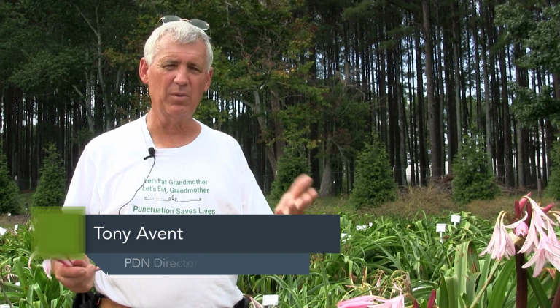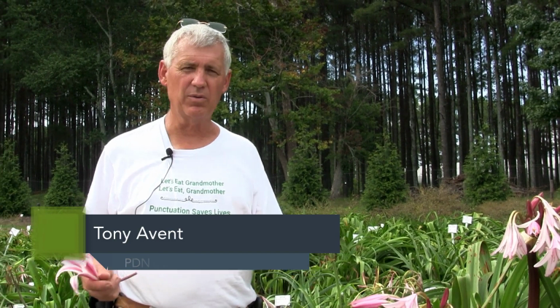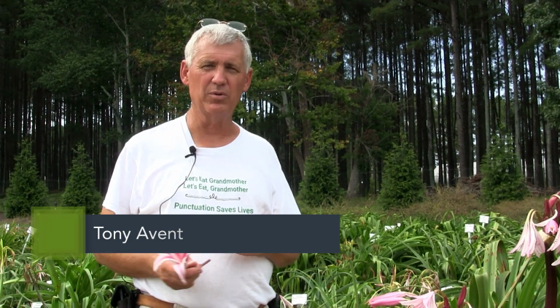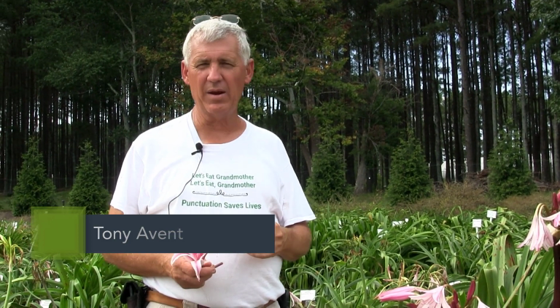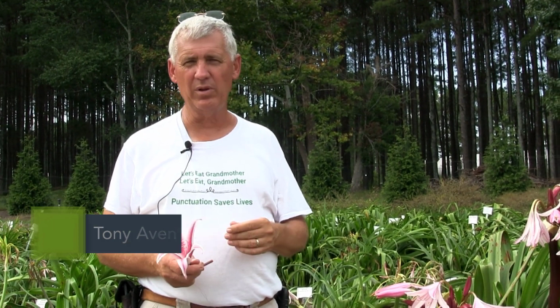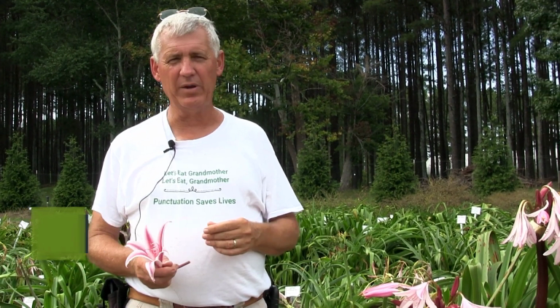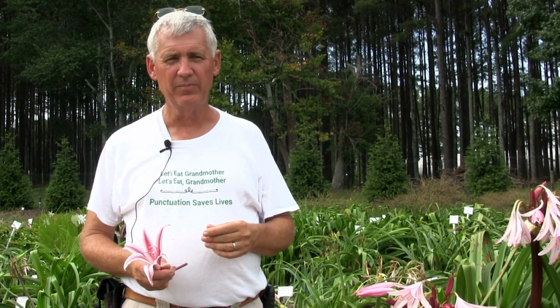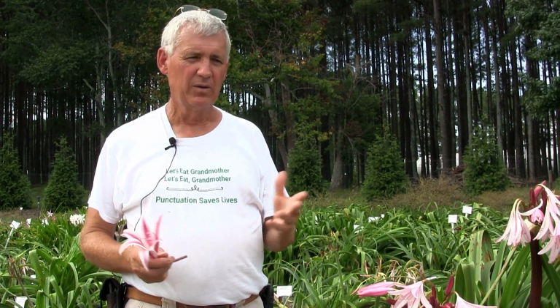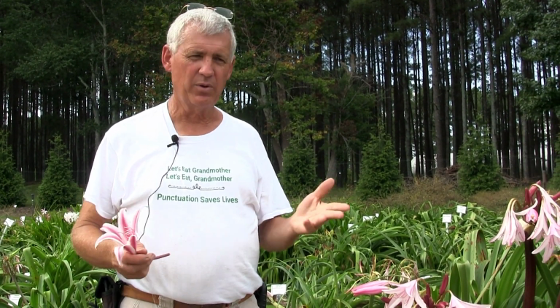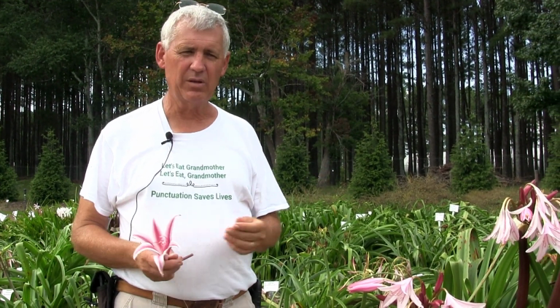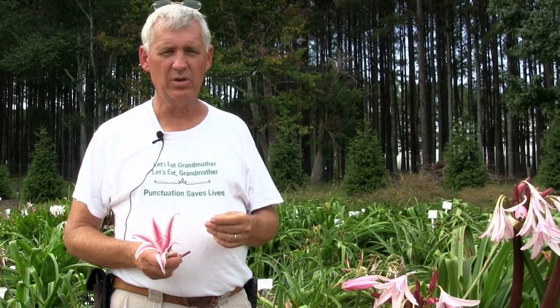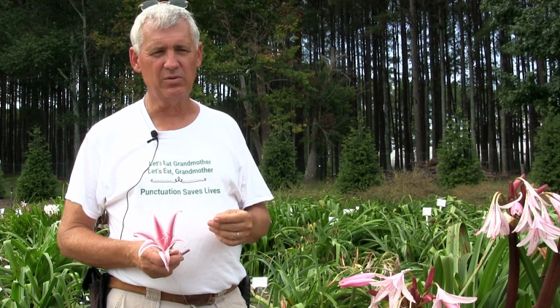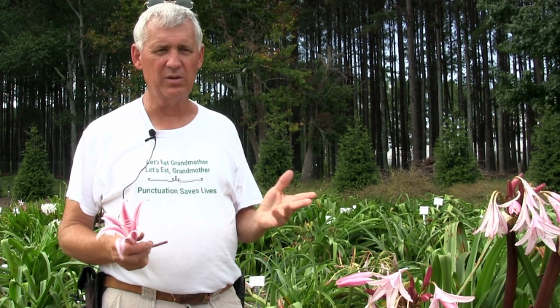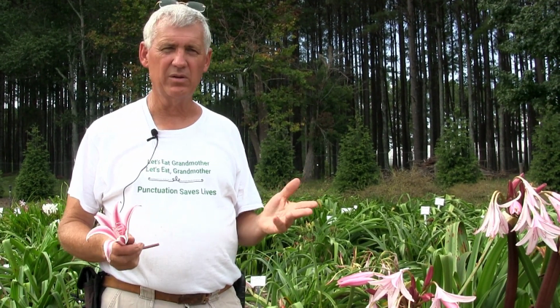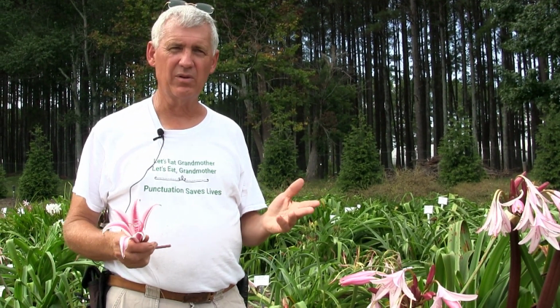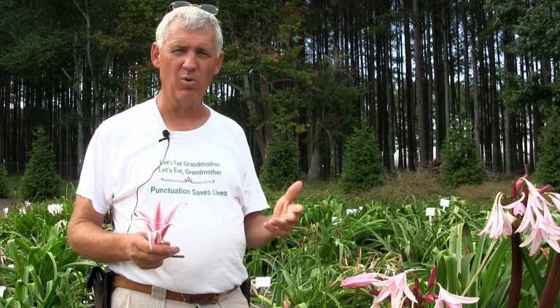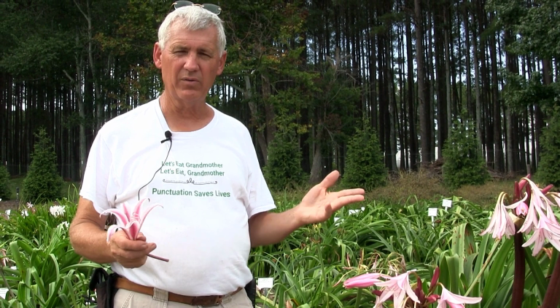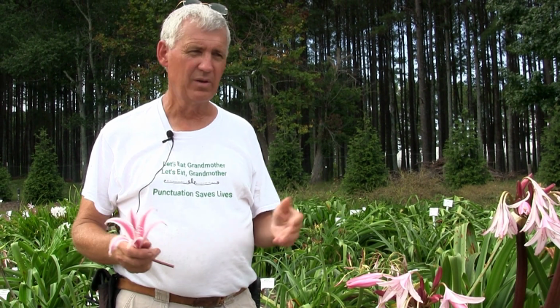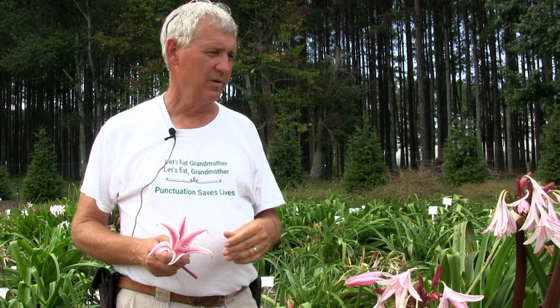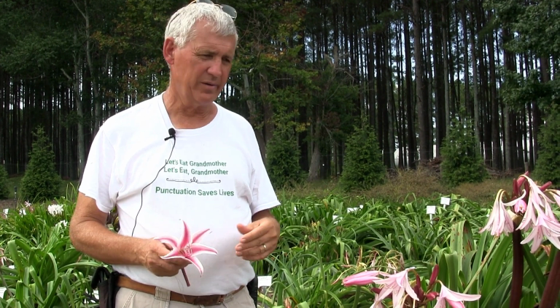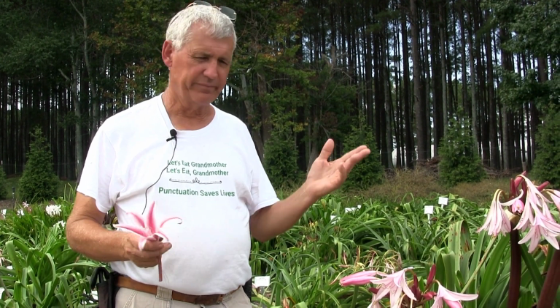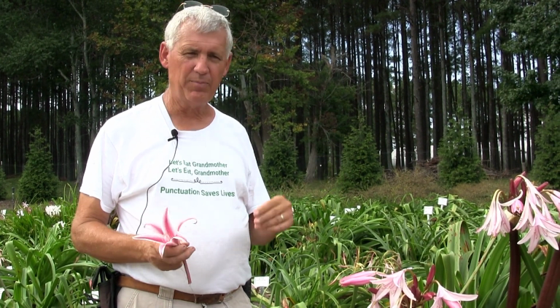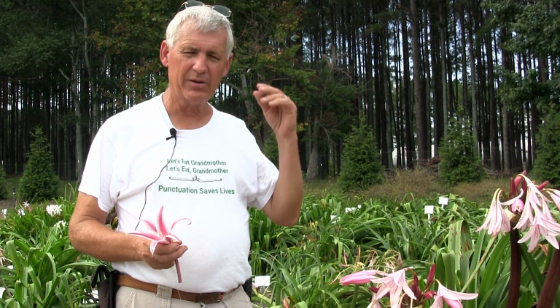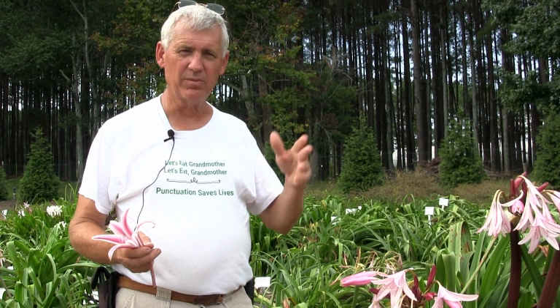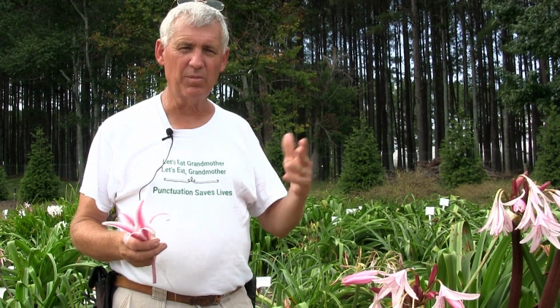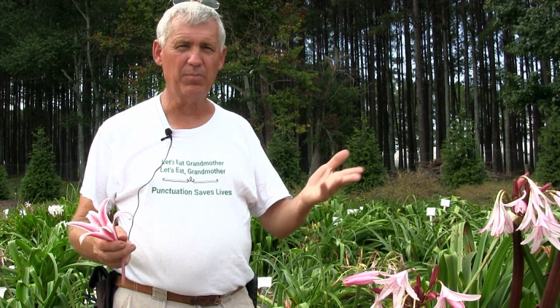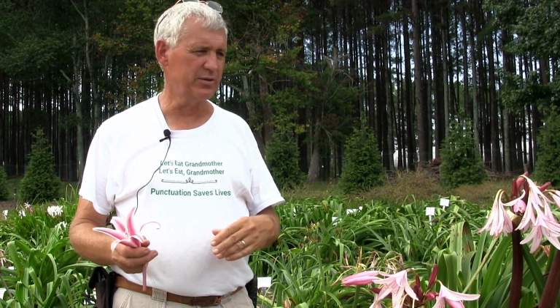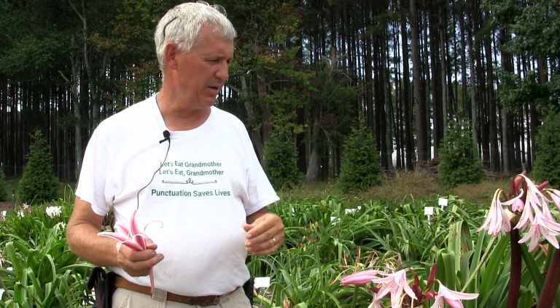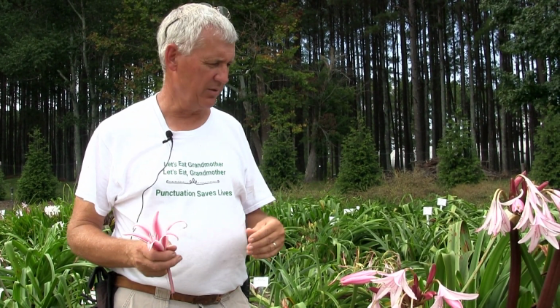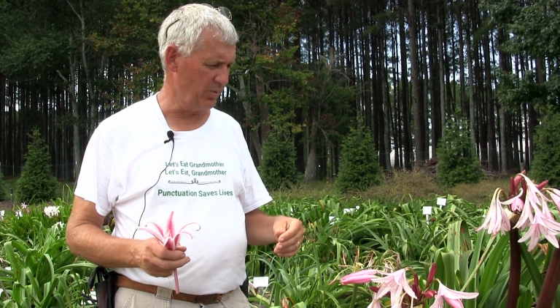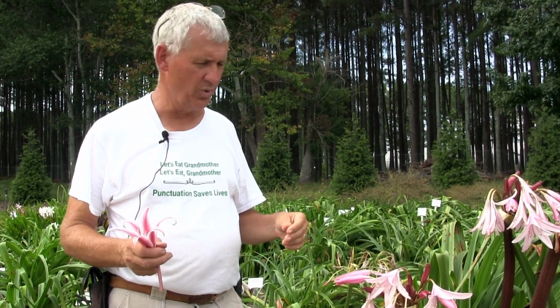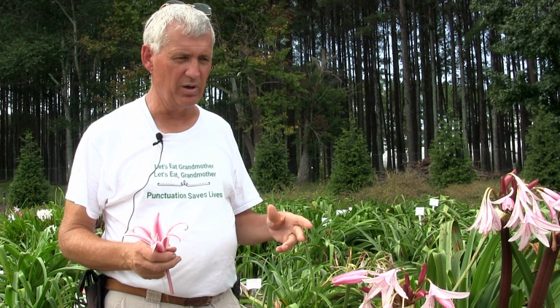Crinum lilies are members of the Amaryllid family, so they're in the same genus as rain lilies, Lycoris, Hippiastrum, Spryceleus, and so many plants that we know and love.